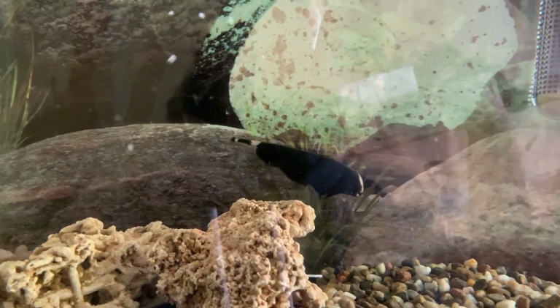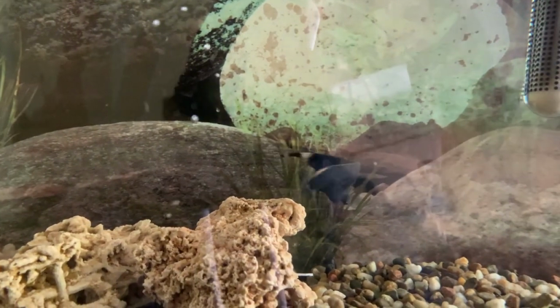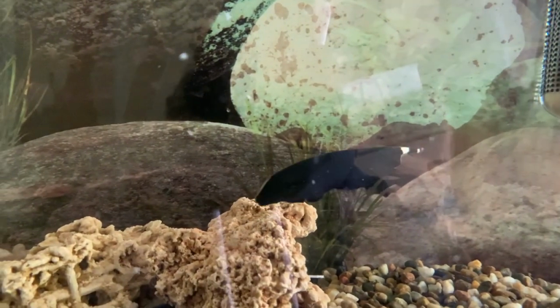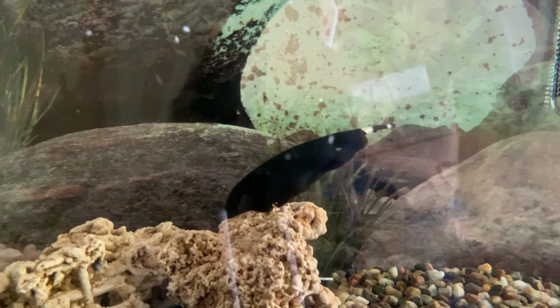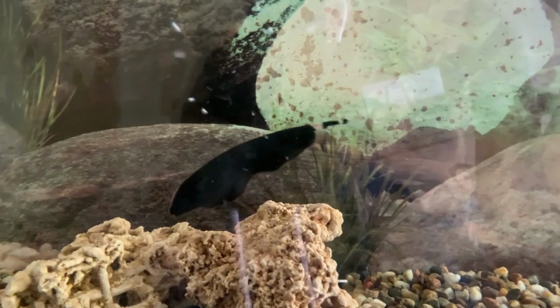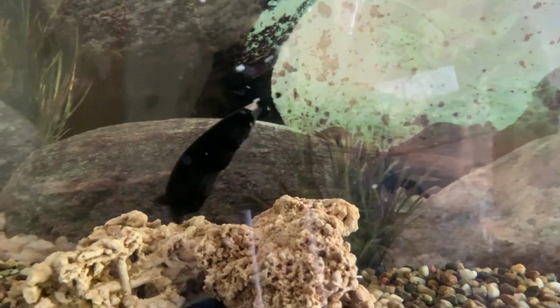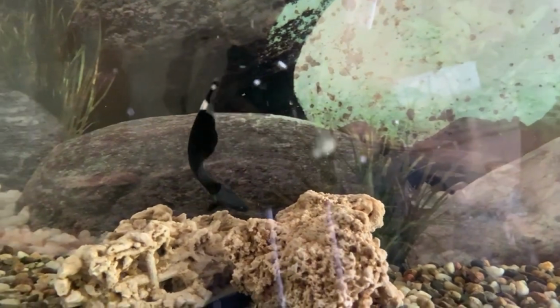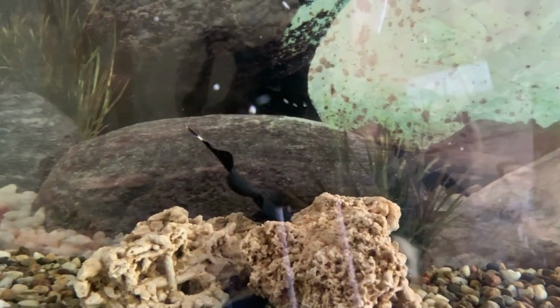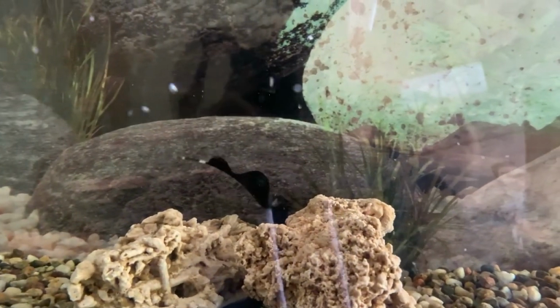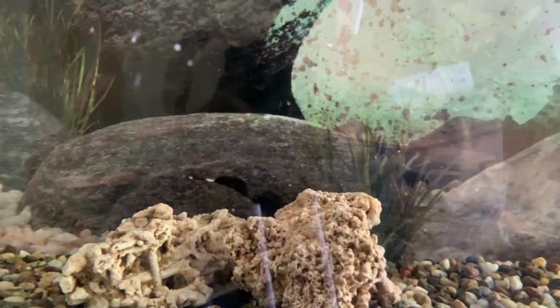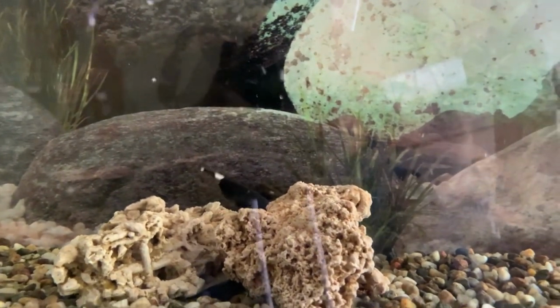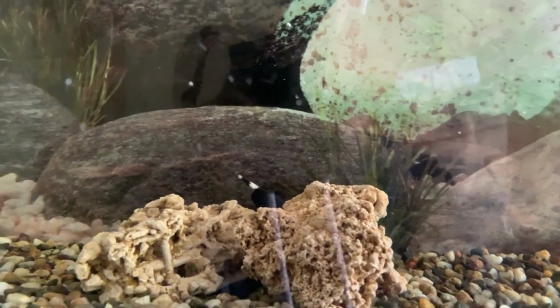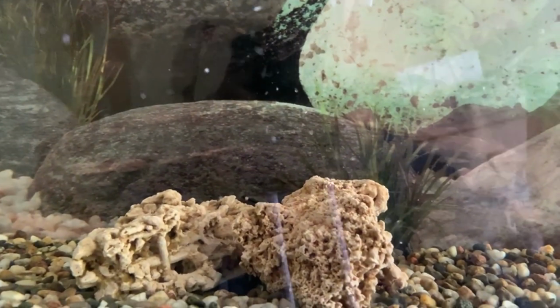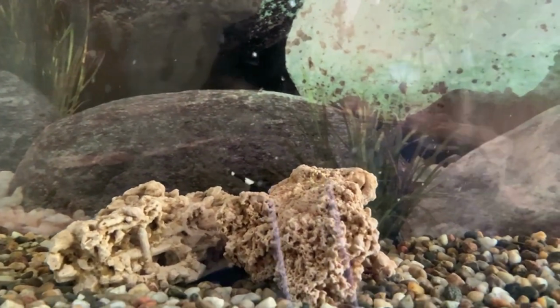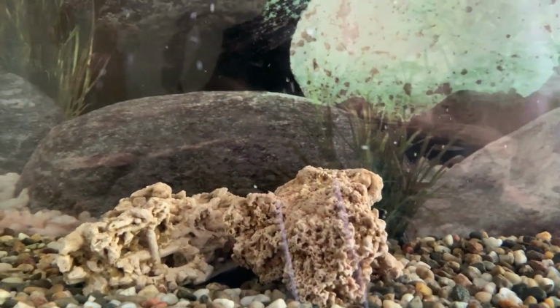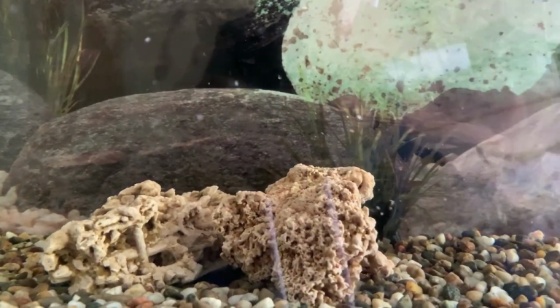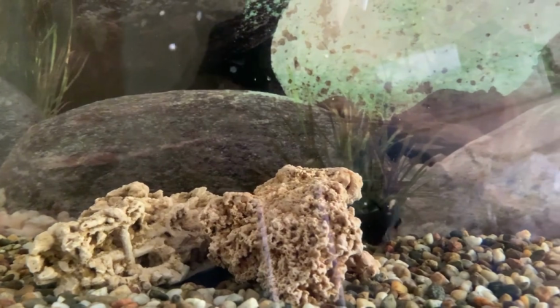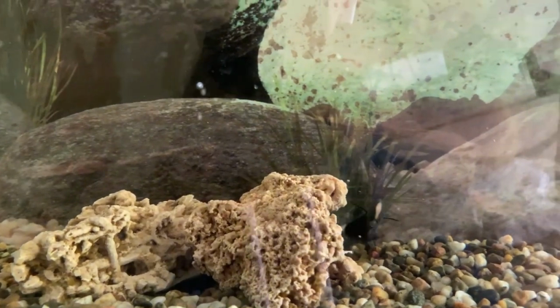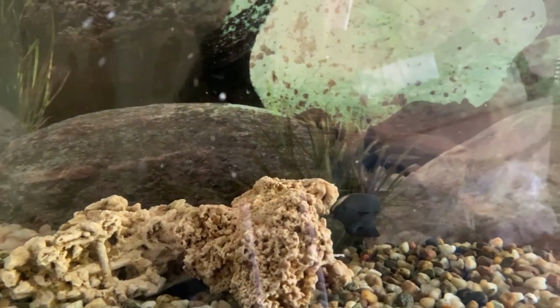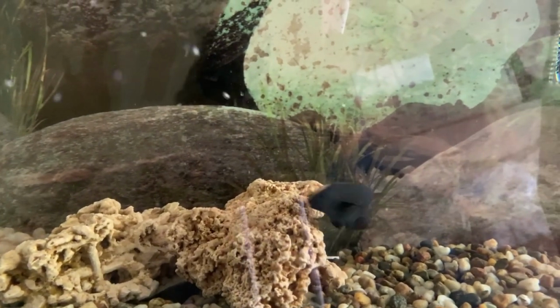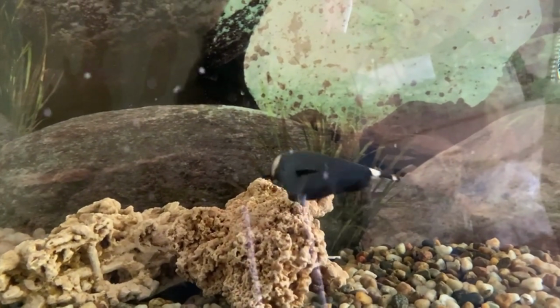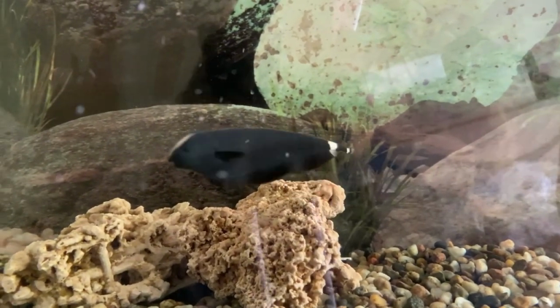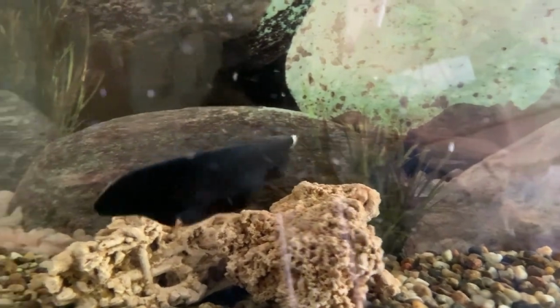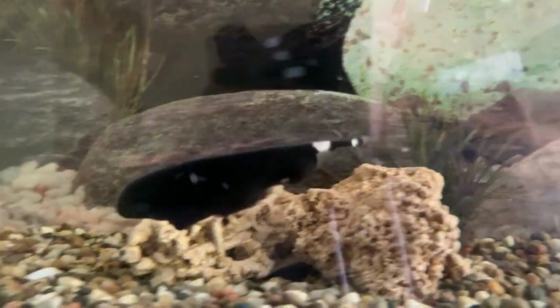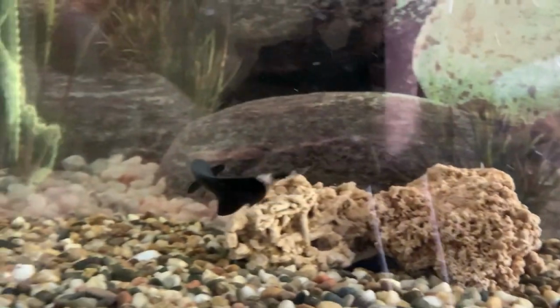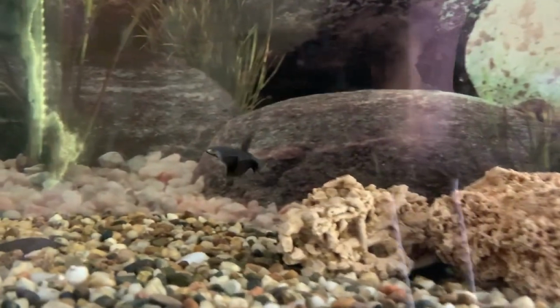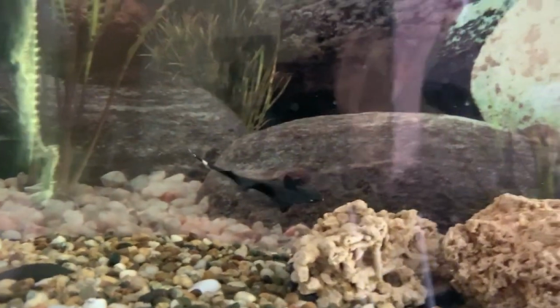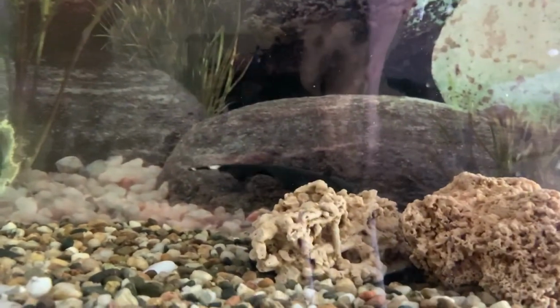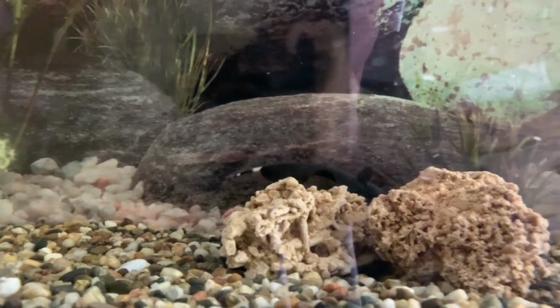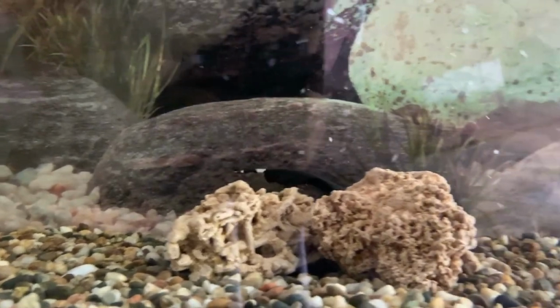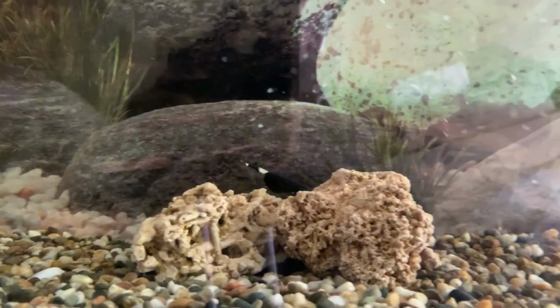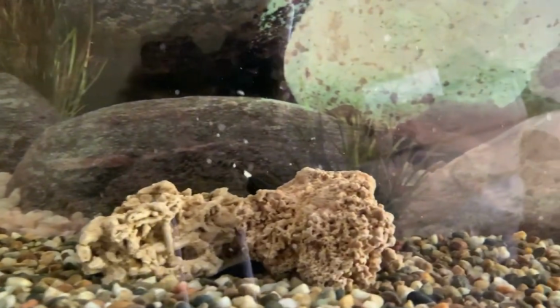So this is the latest addition to the tank. It's a black ghost knife fish. I love them because they're so active and they're really cool to look at as well.